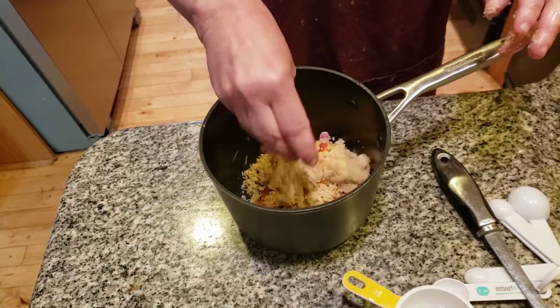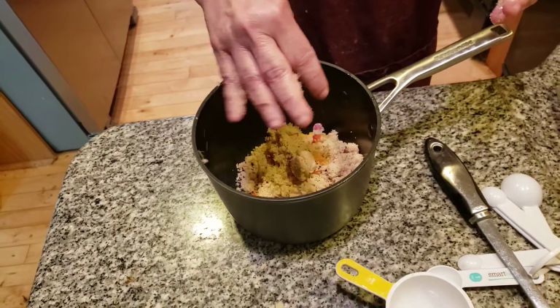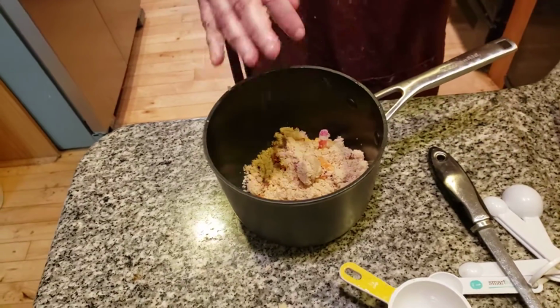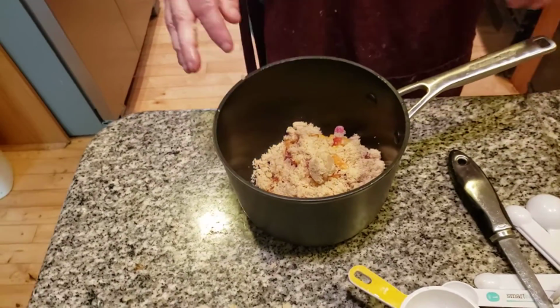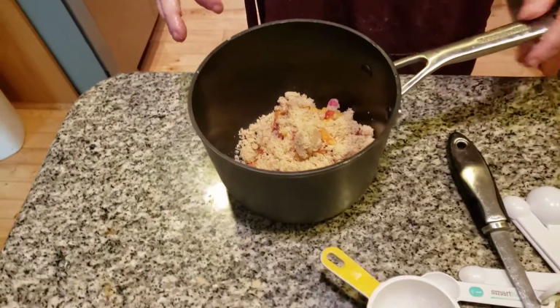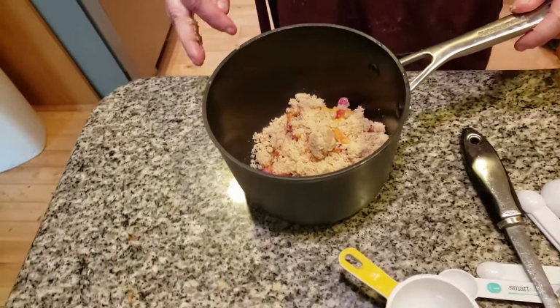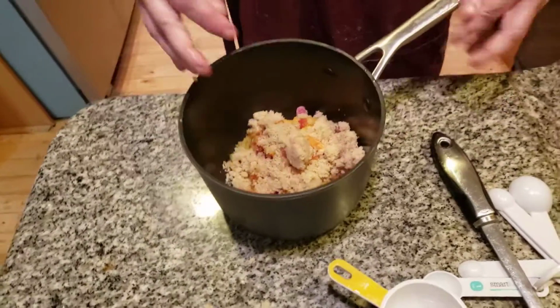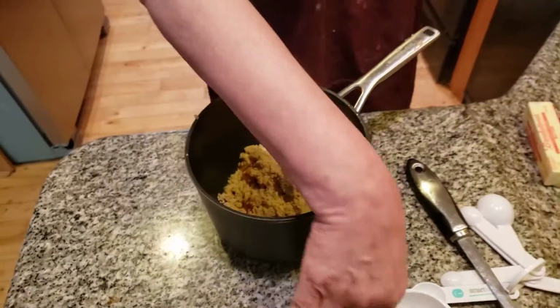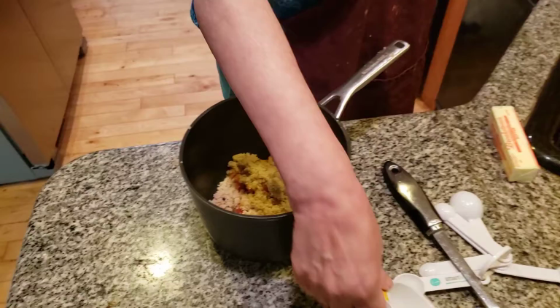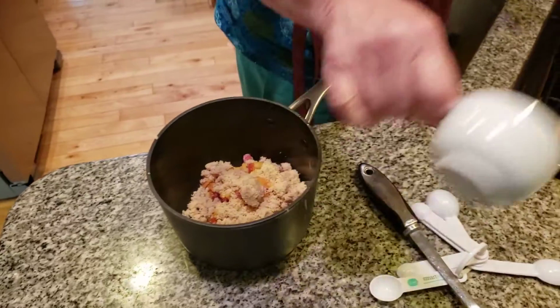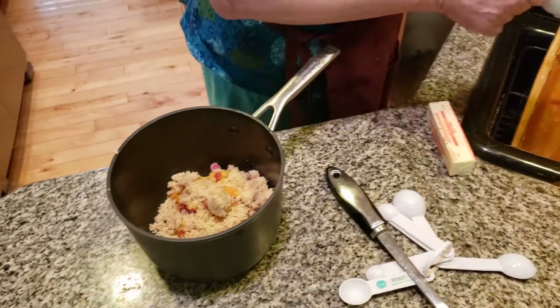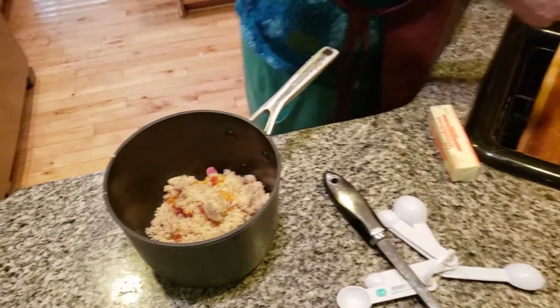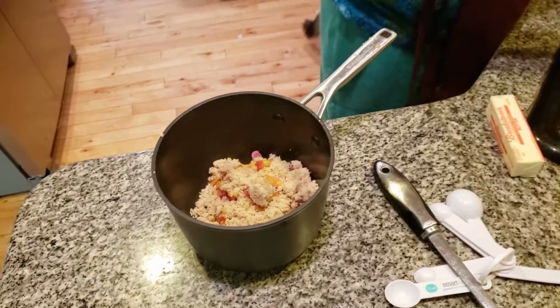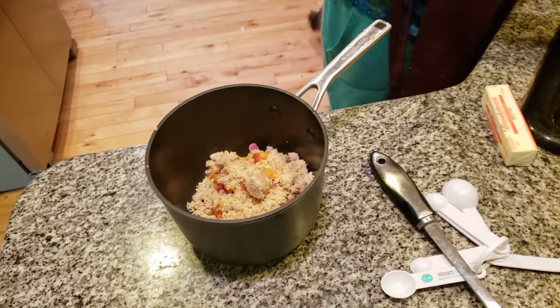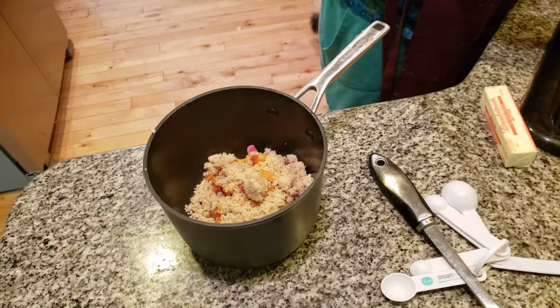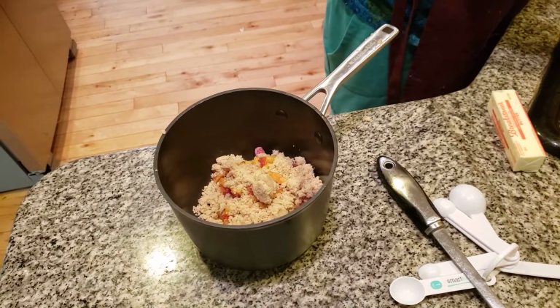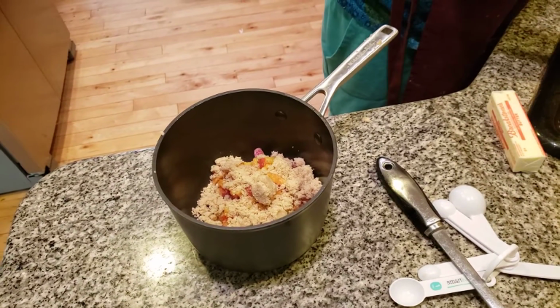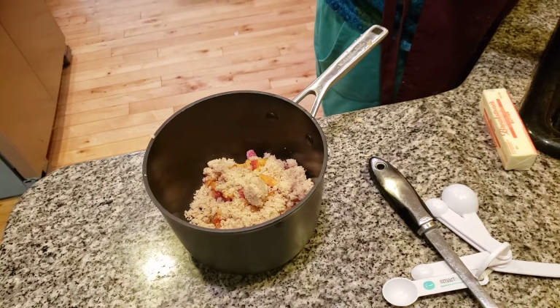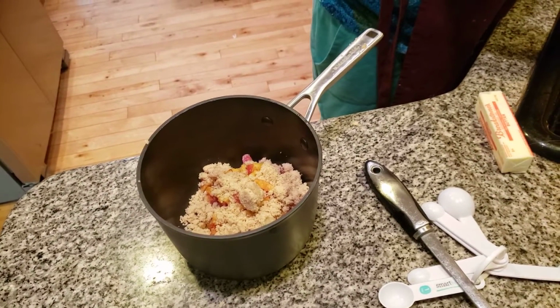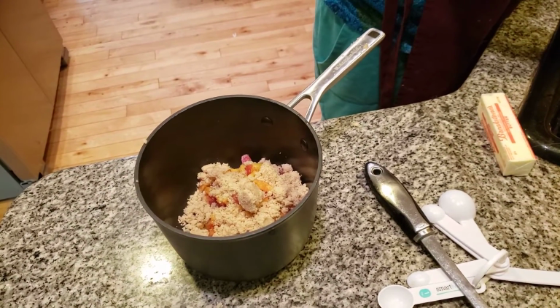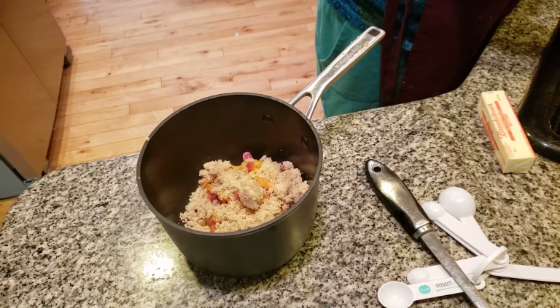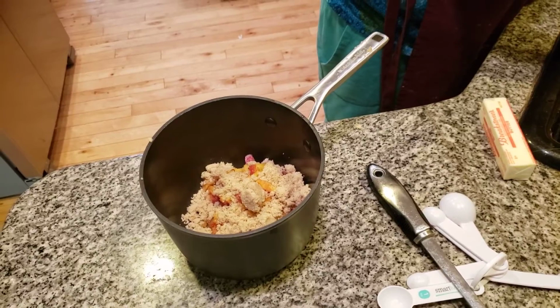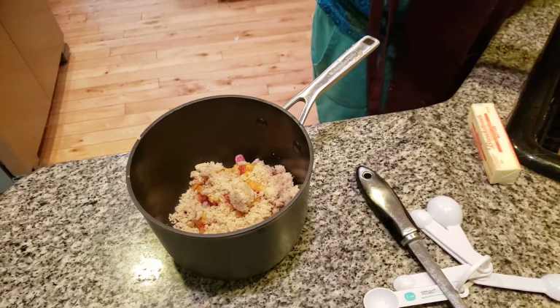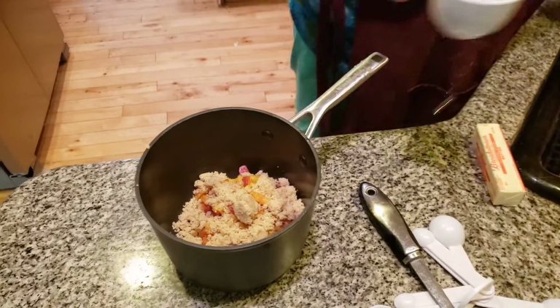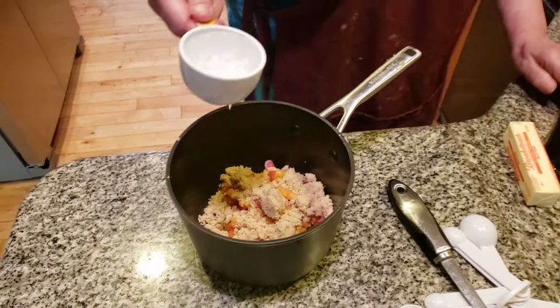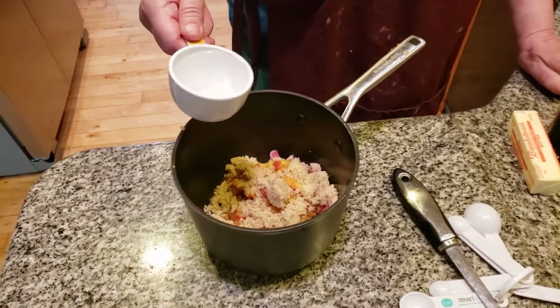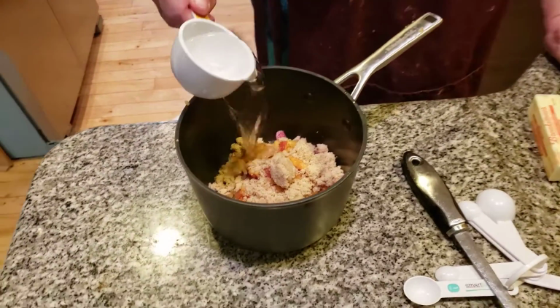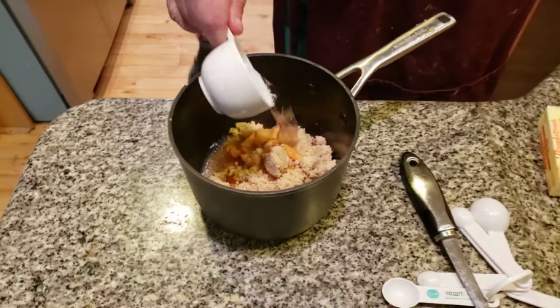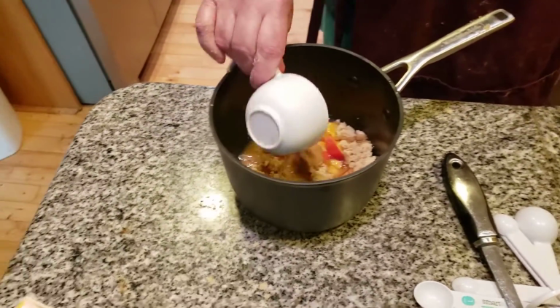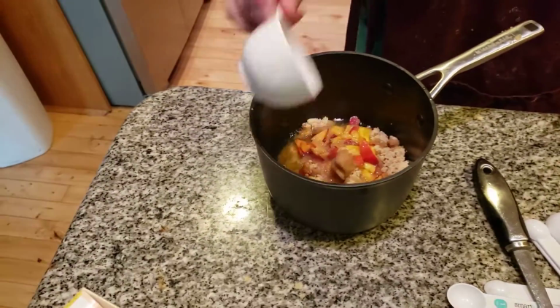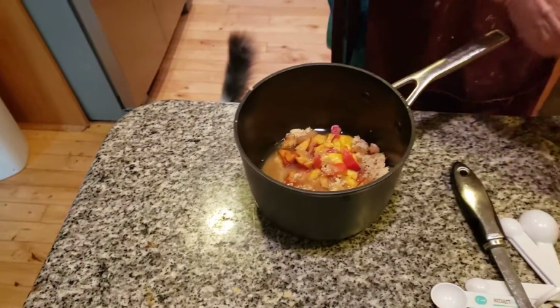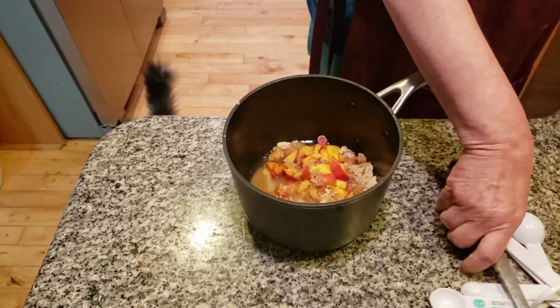That's going to make it really delicious. I can't wait to have this. I'm adding in a half a cup of water. It's always fun to do projects with your family — it really is. It was done by a rec group in town where we live. All right, we're going to mix this together.